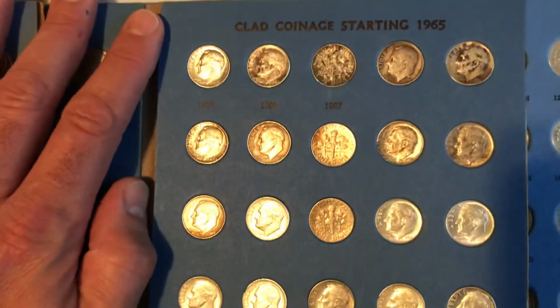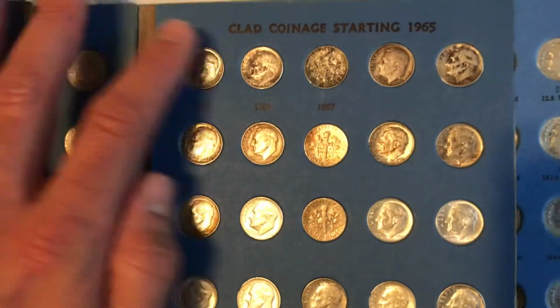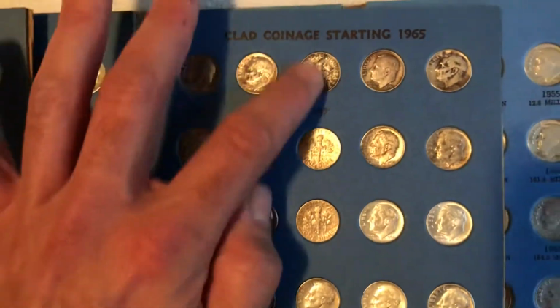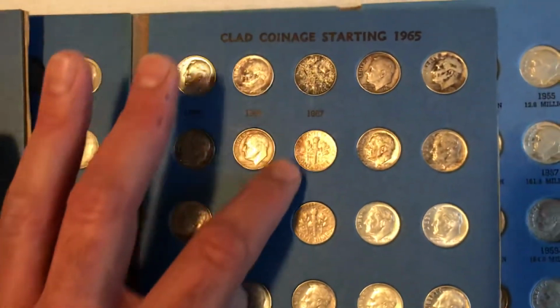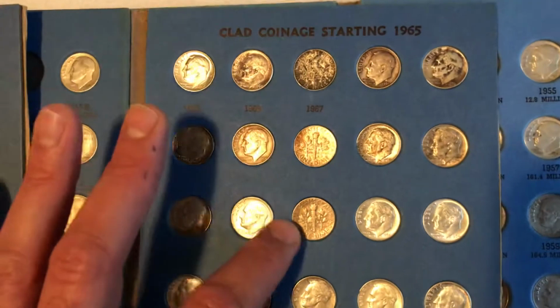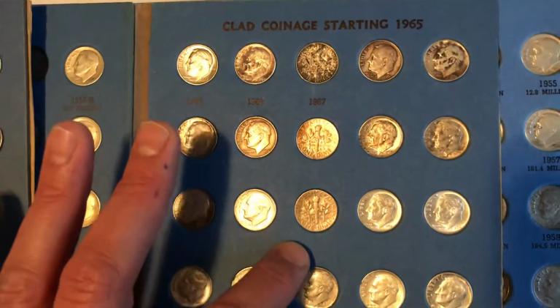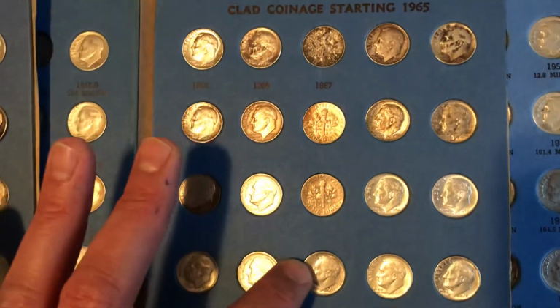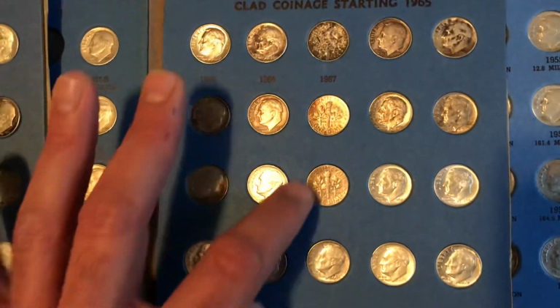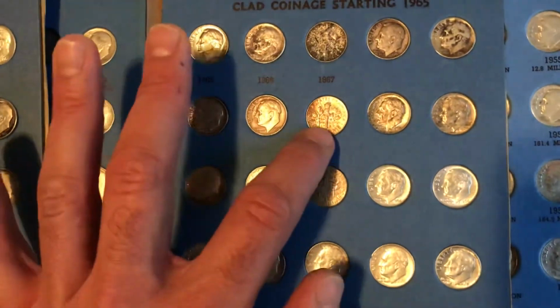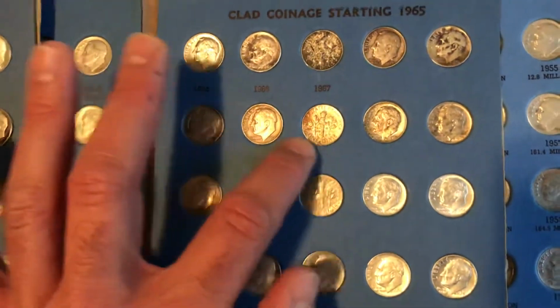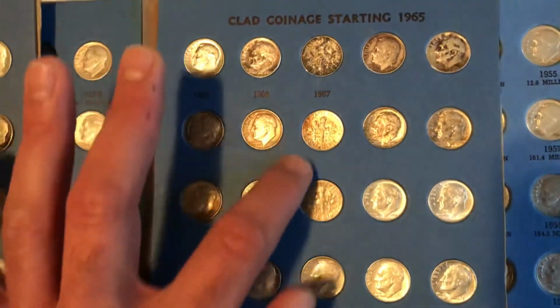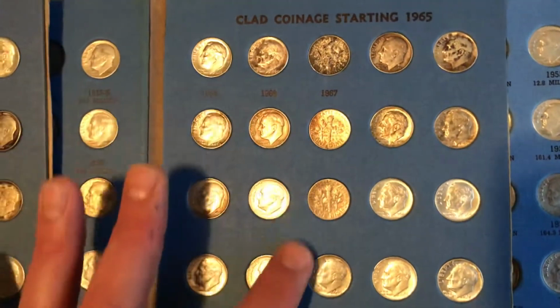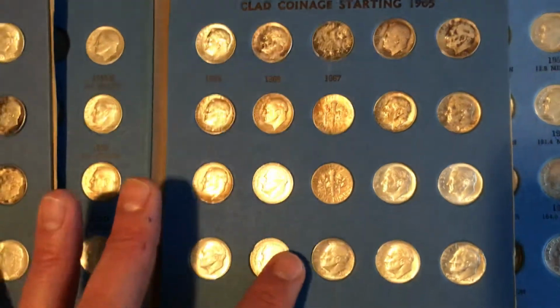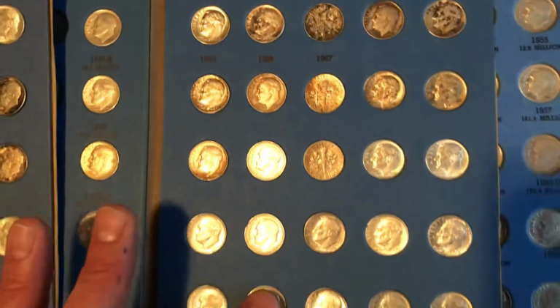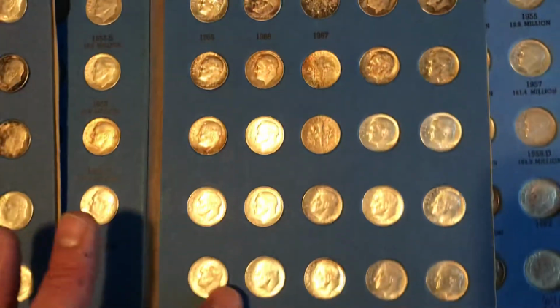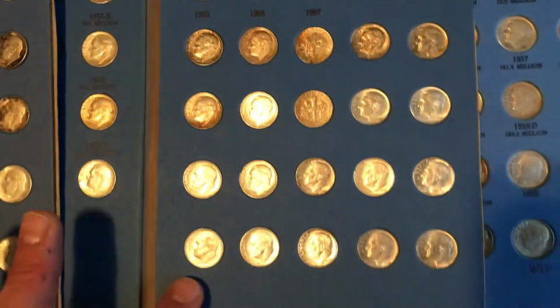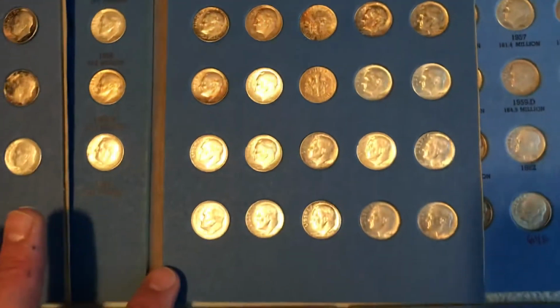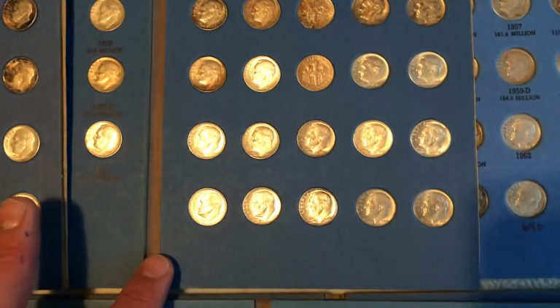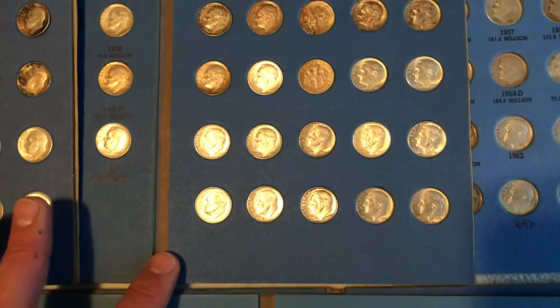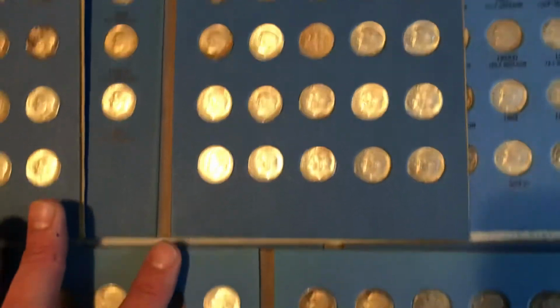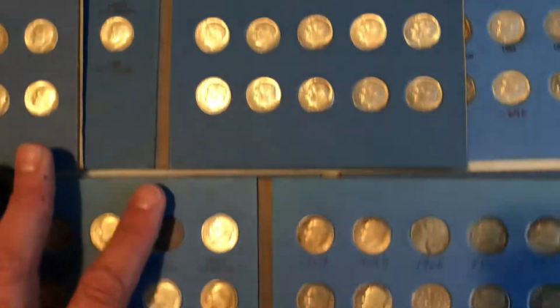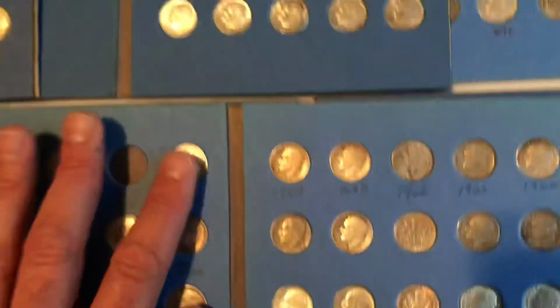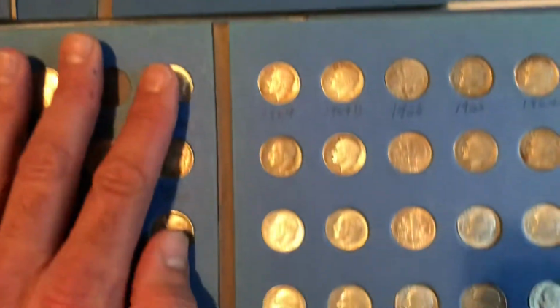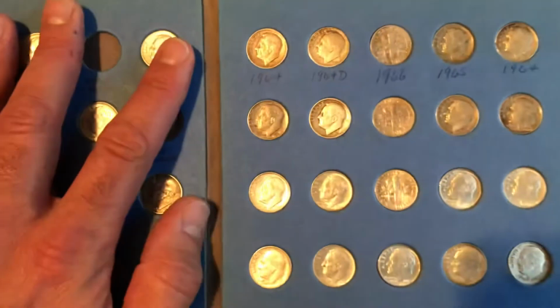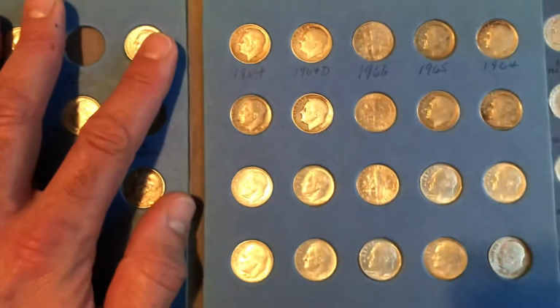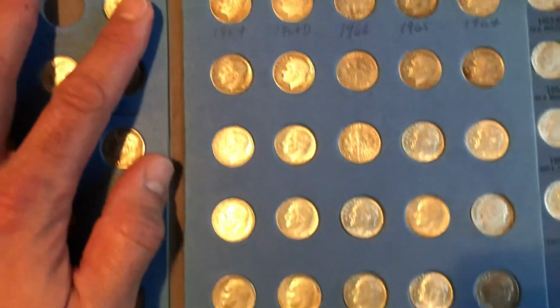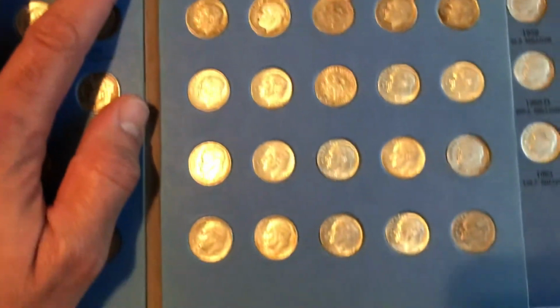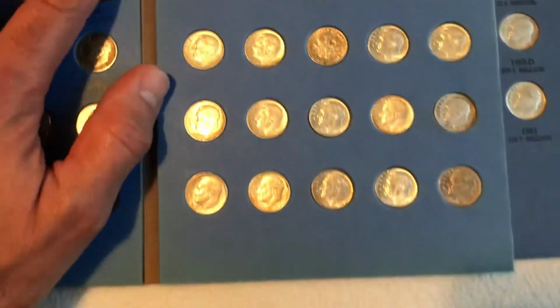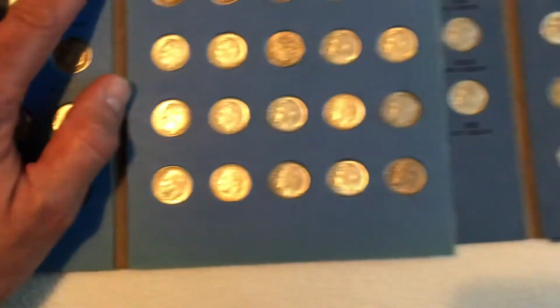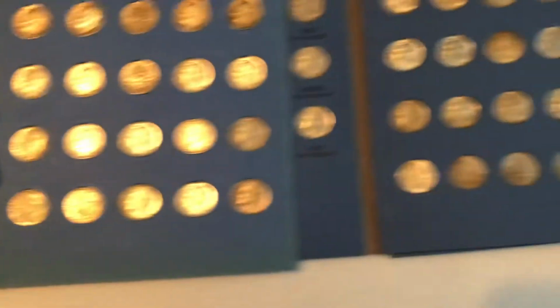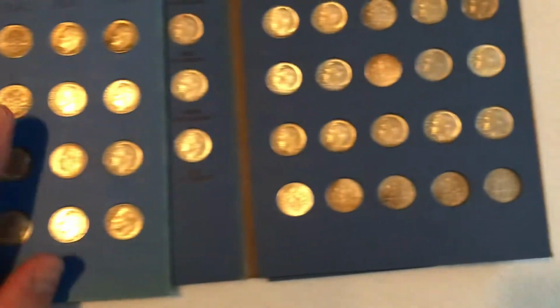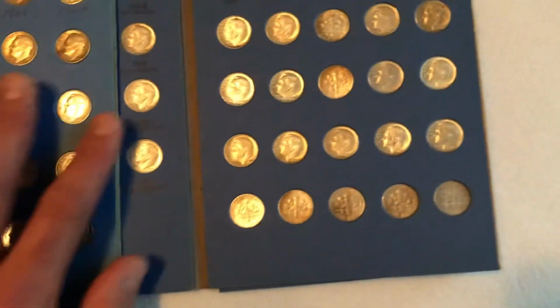I try to get a little unique with the pattern. If the good toning is on the reverse, I put the reverse out. And then the final two books.